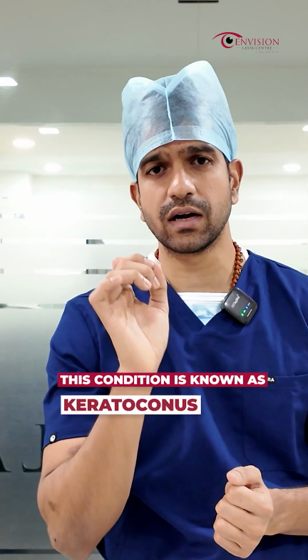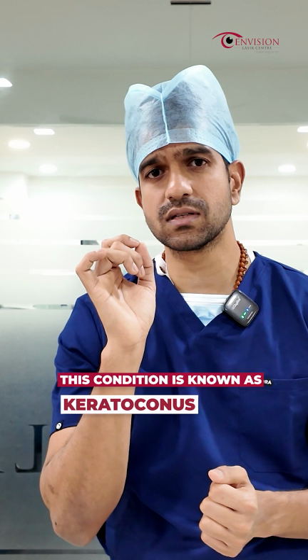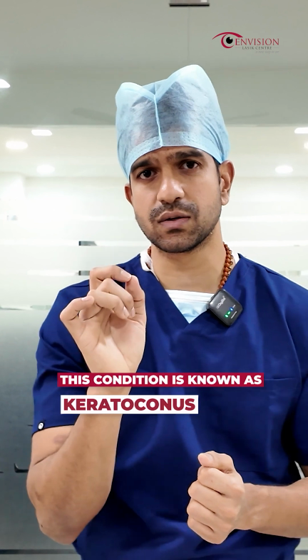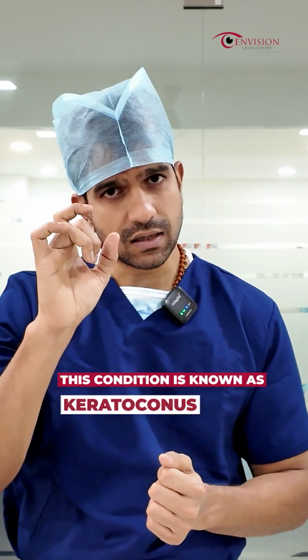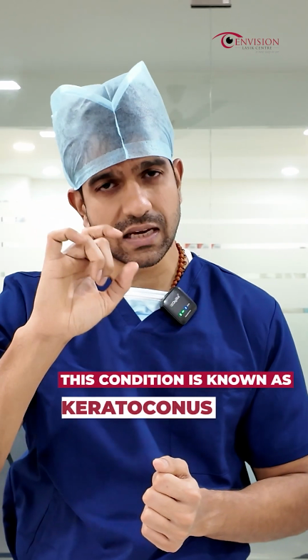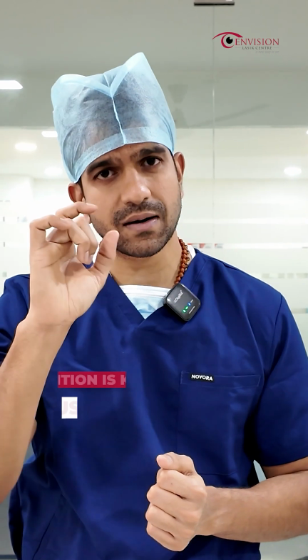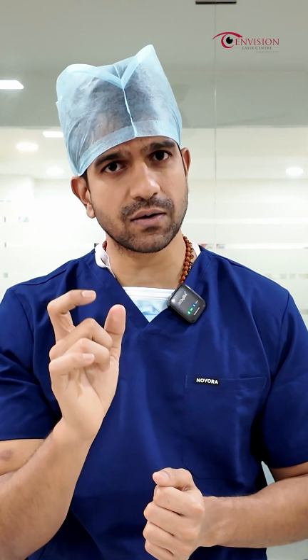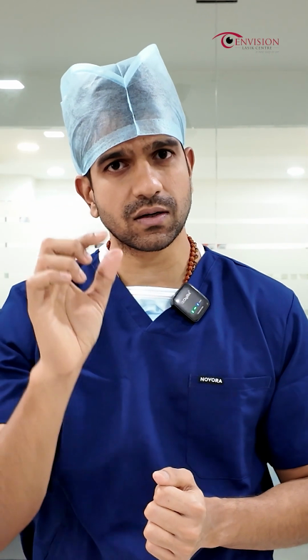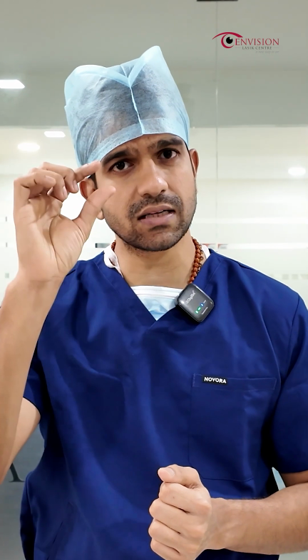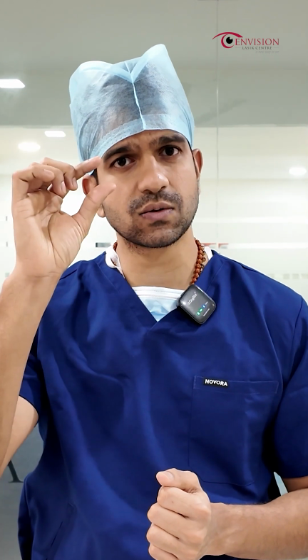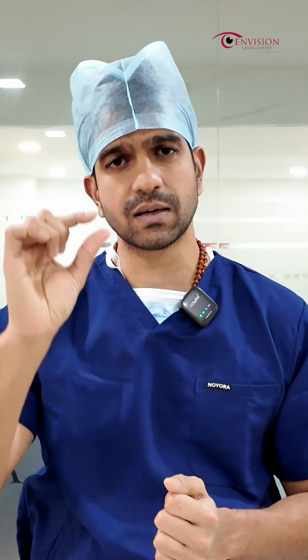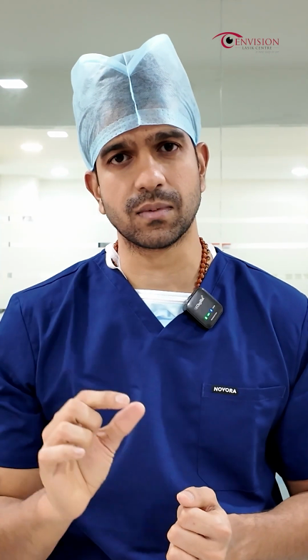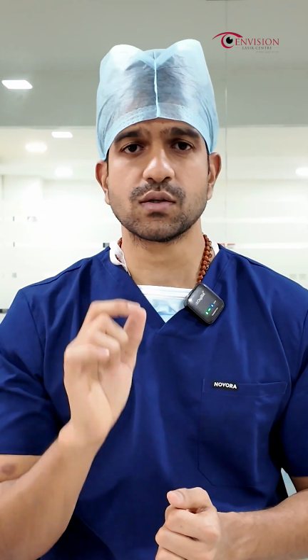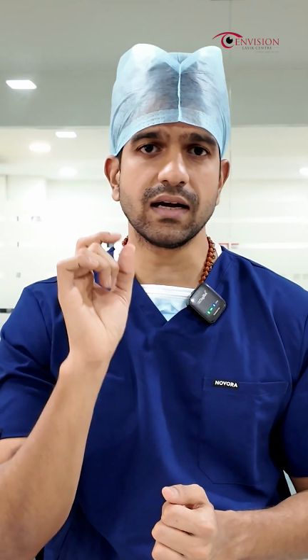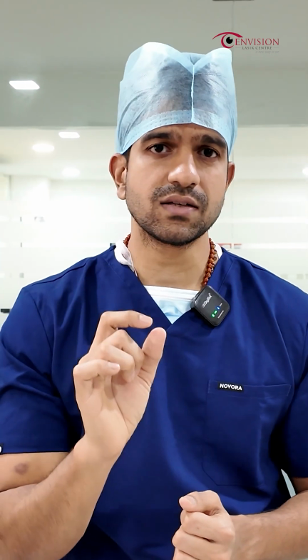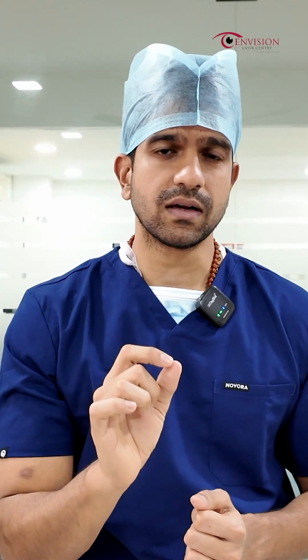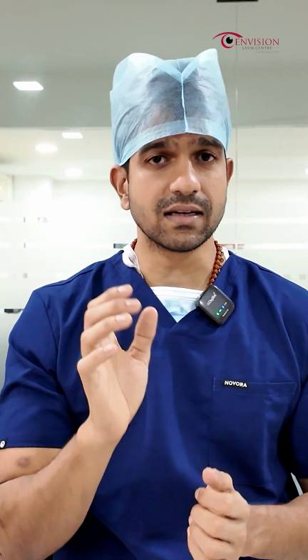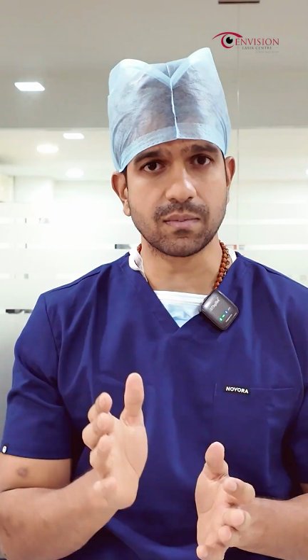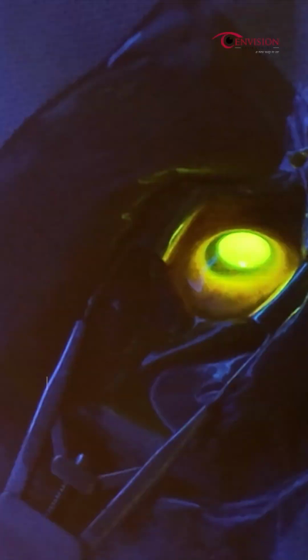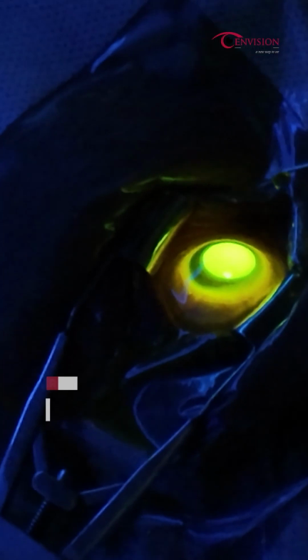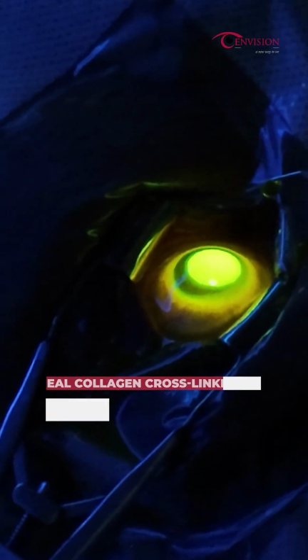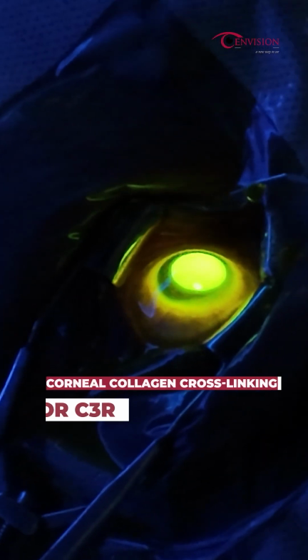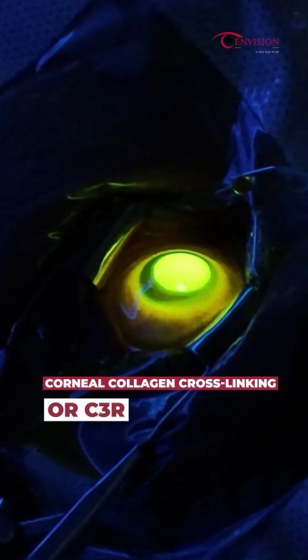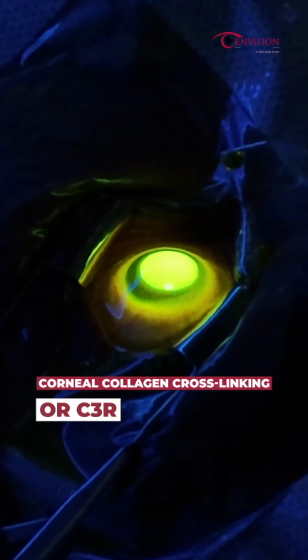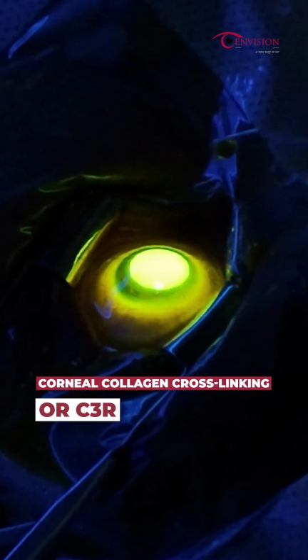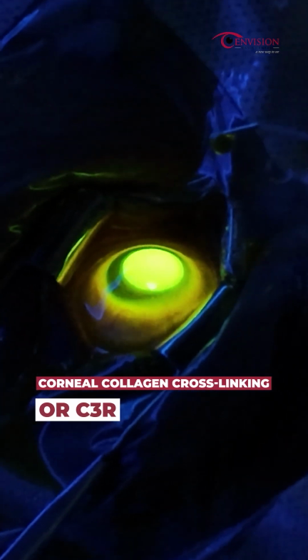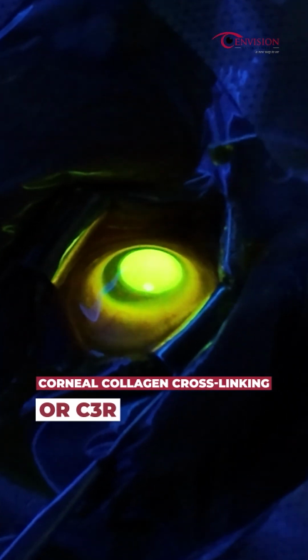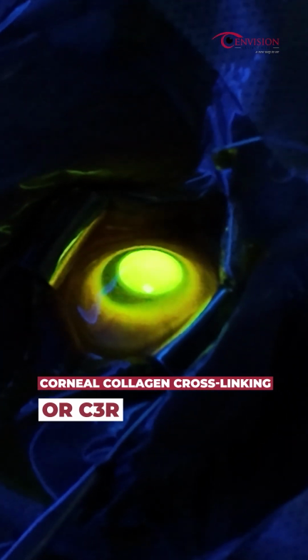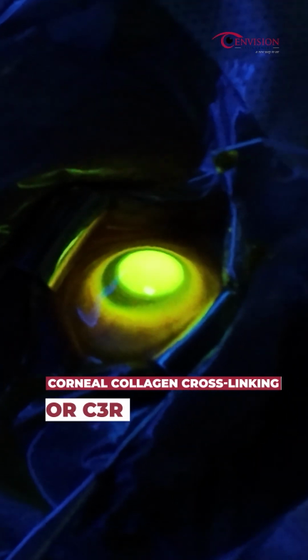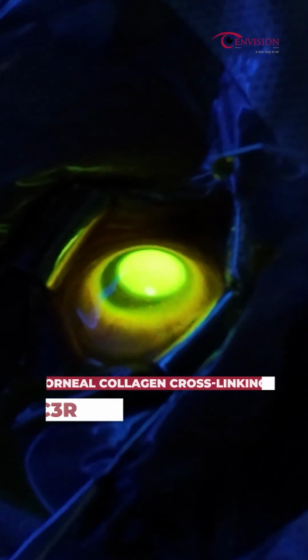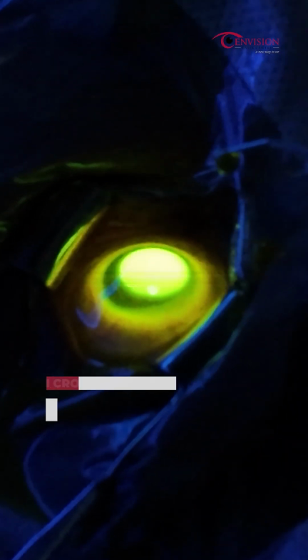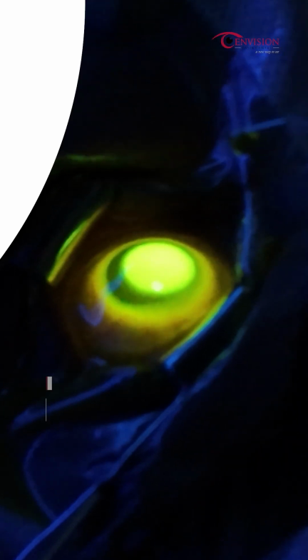In the keratoconus condition, there is a change in the thickness and shape of the cornea. In early conditions, there is treatment — a procedure called collagen and corneal cross-linking.